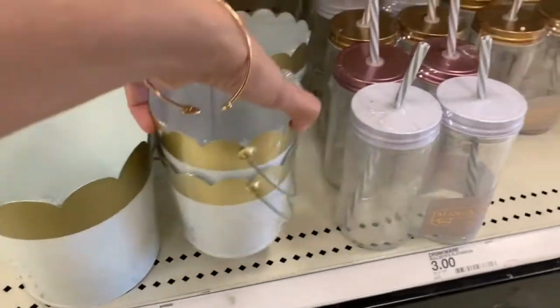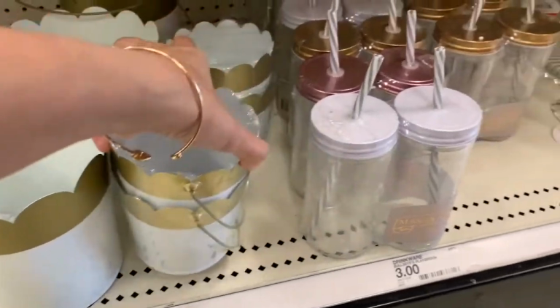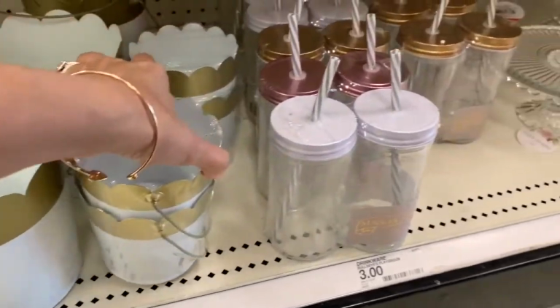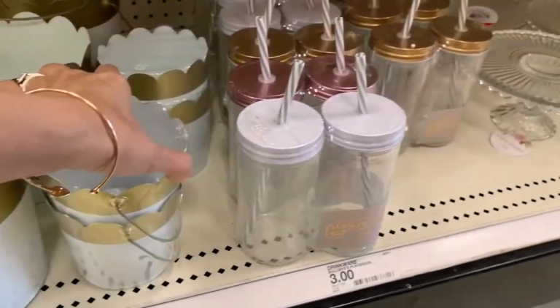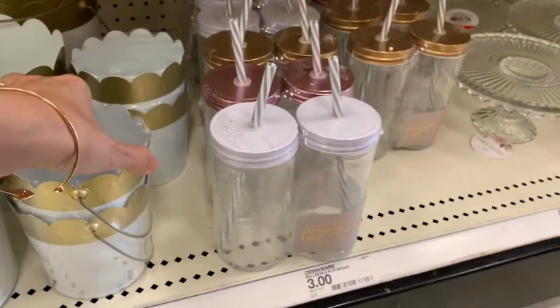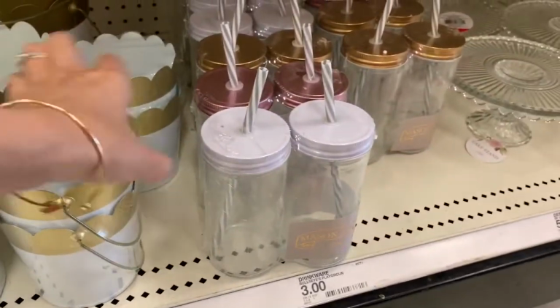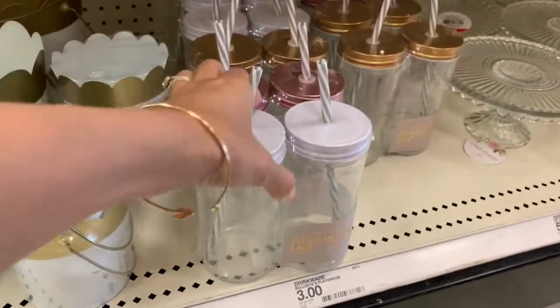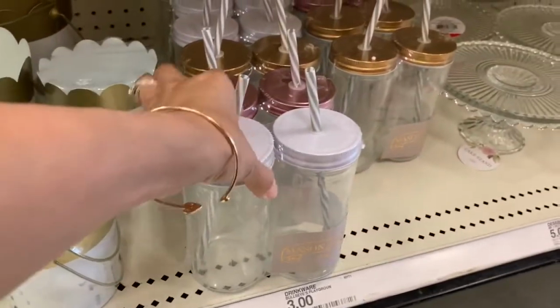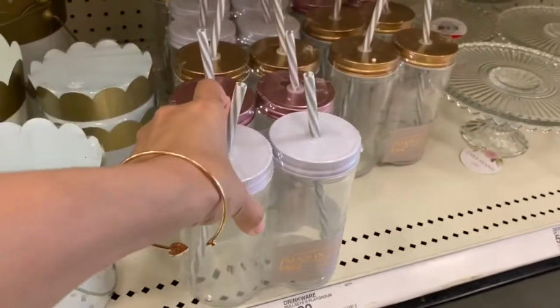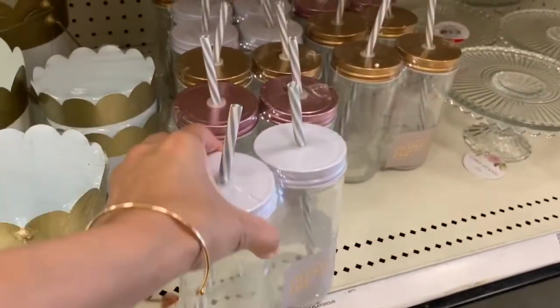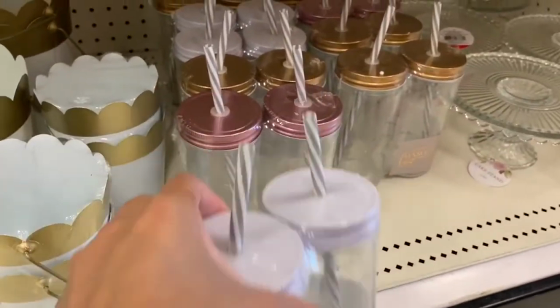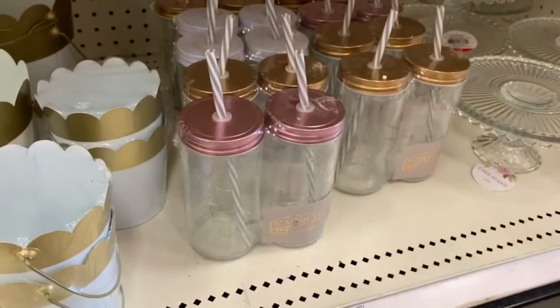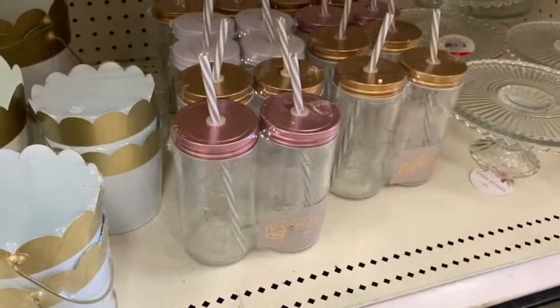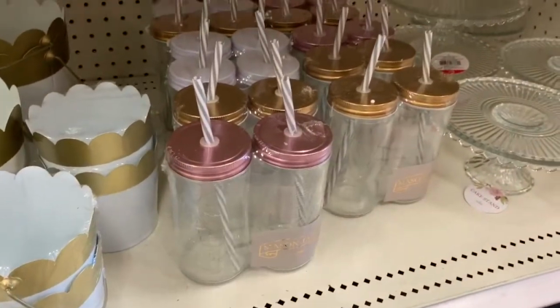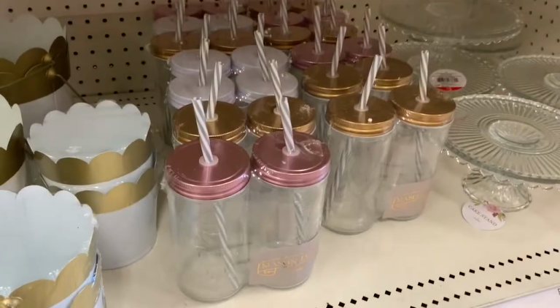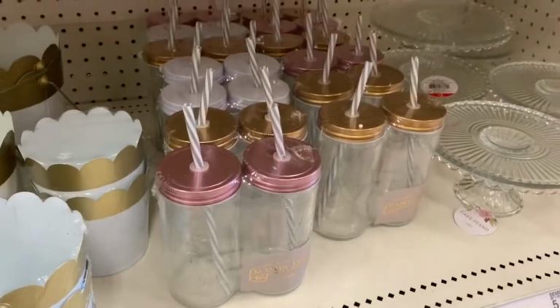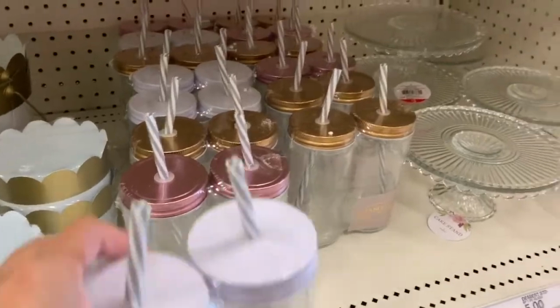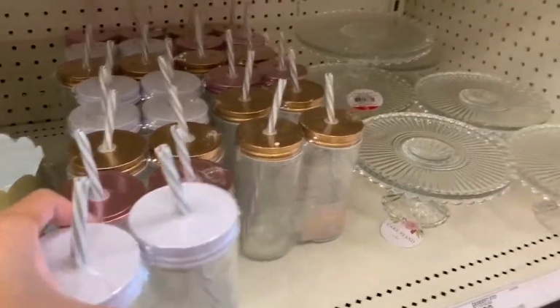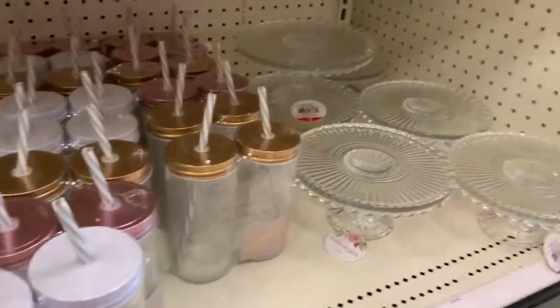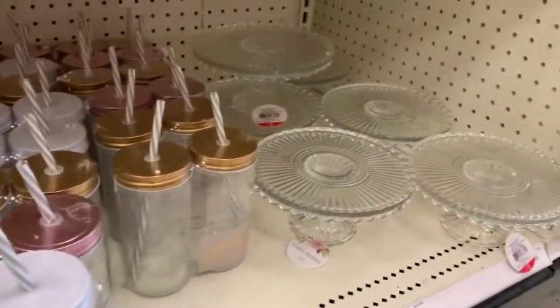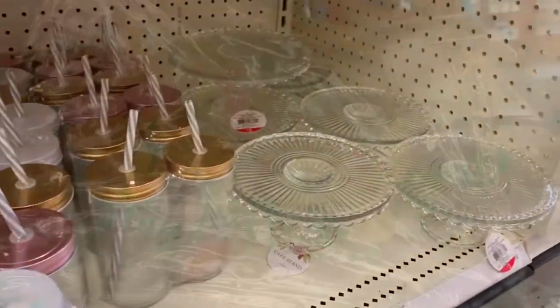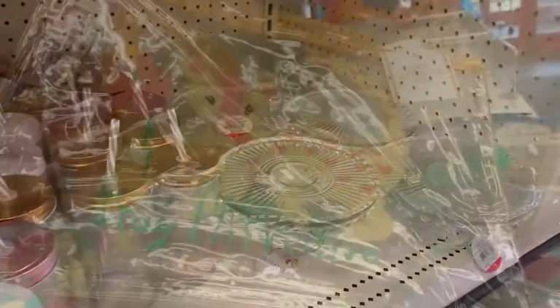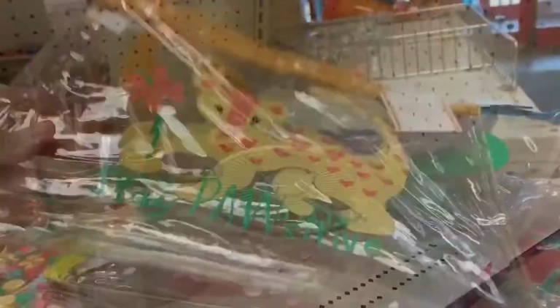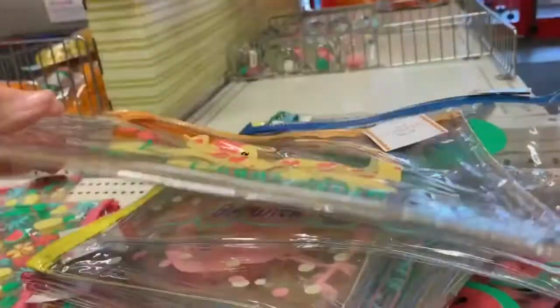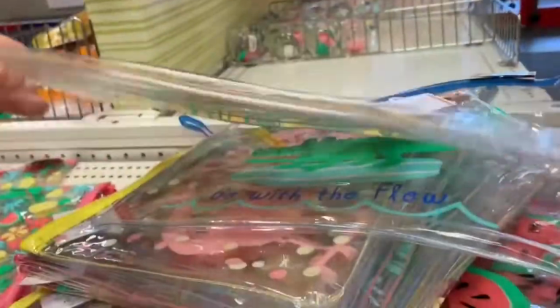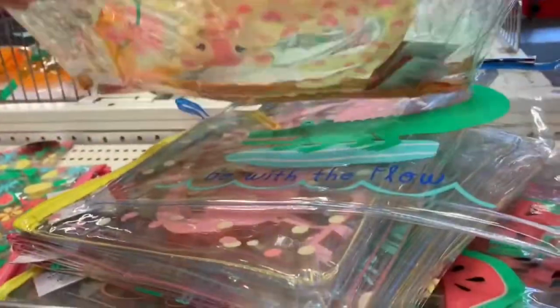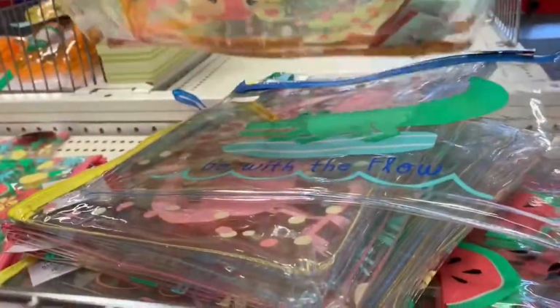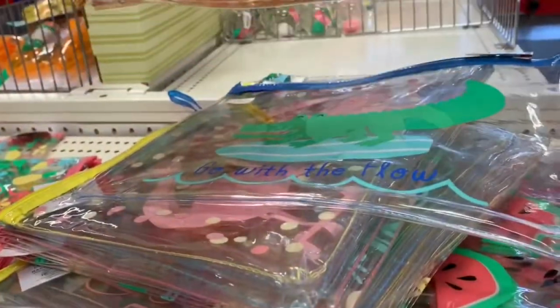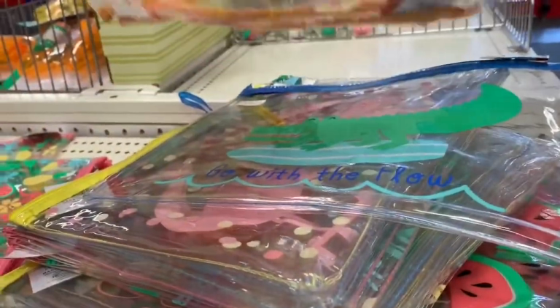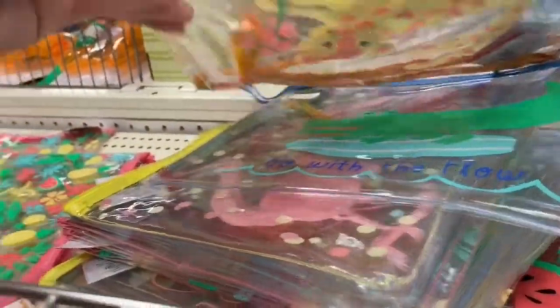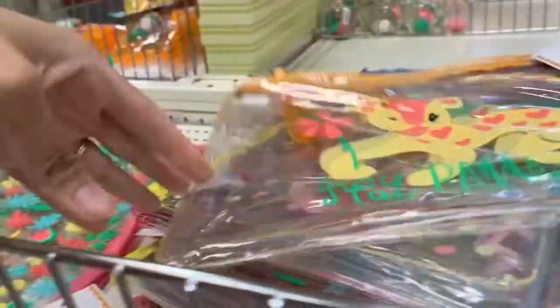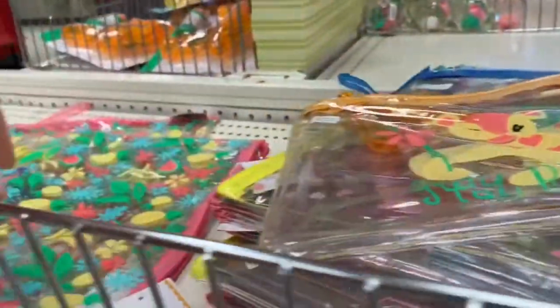I thought these little glass cups would be perfect for iced coffee, smoothies, or green juice. I liked that they came in a pack of two for only $3.